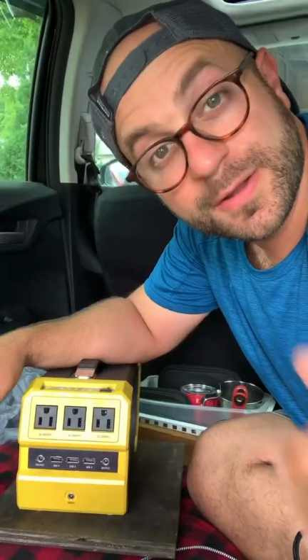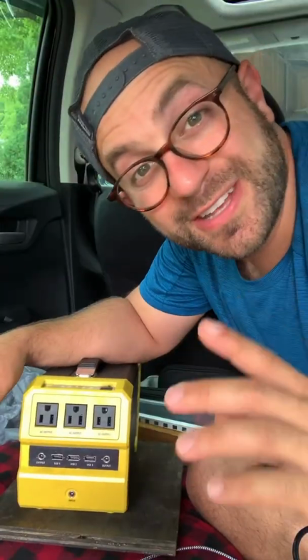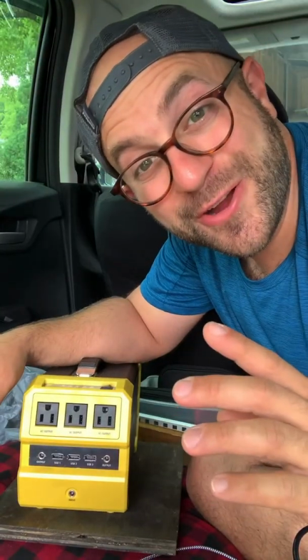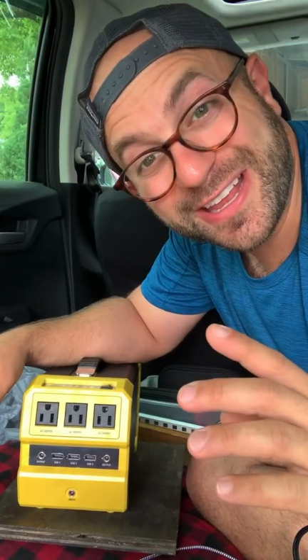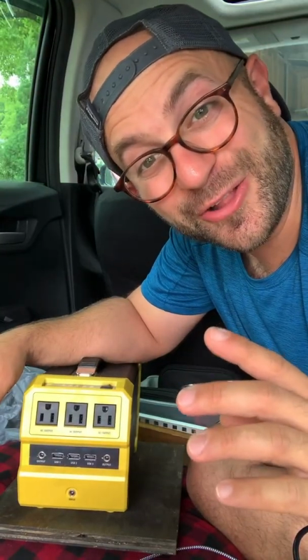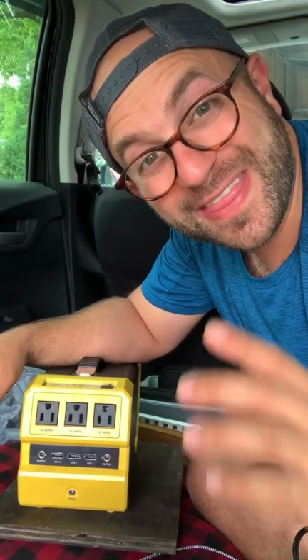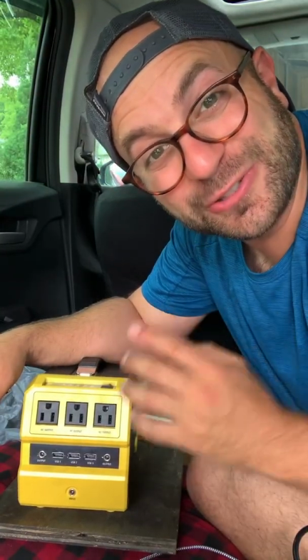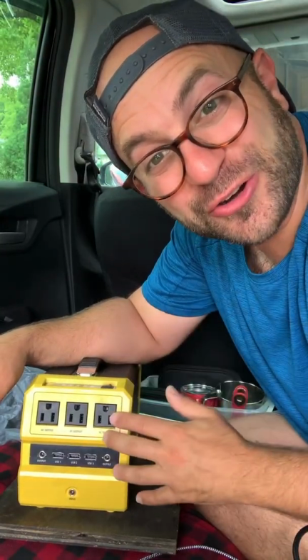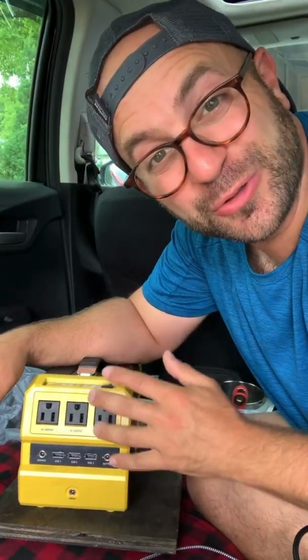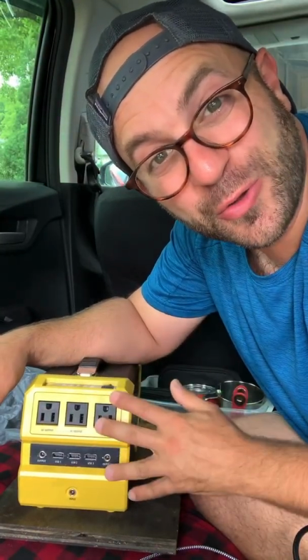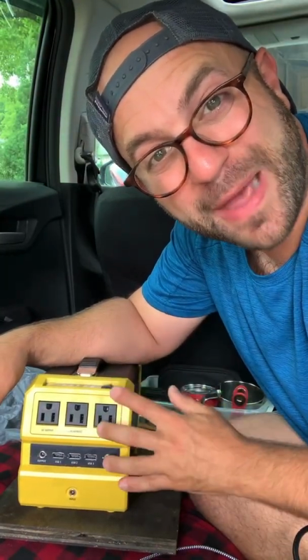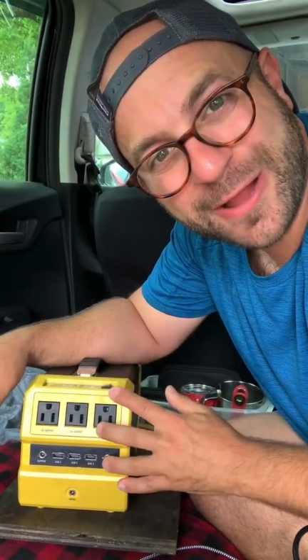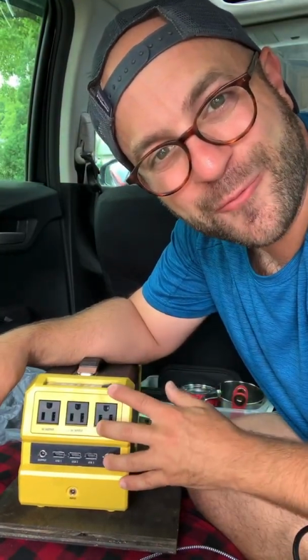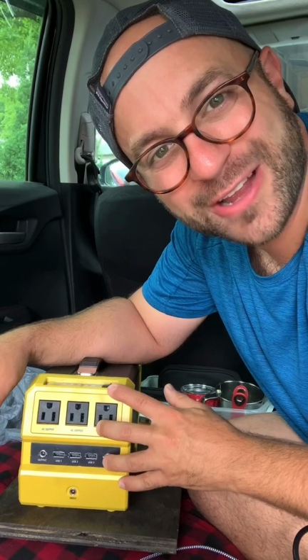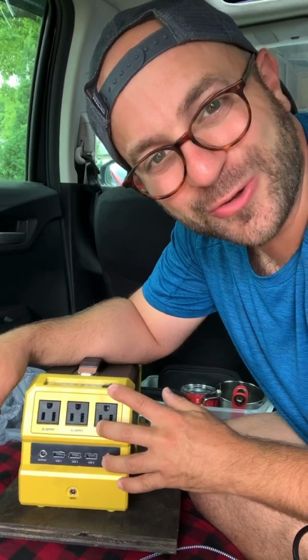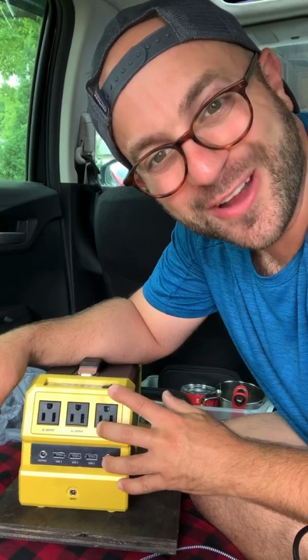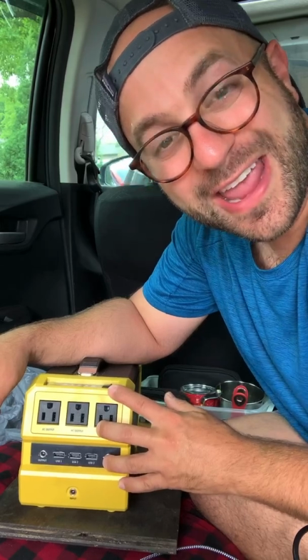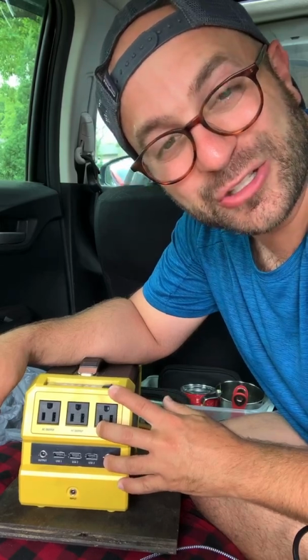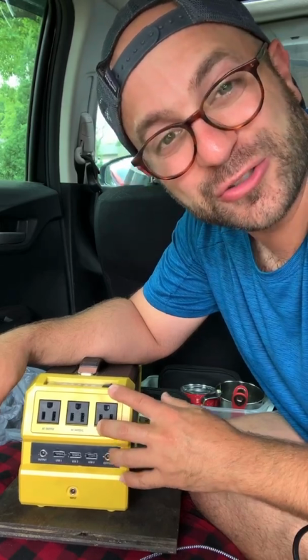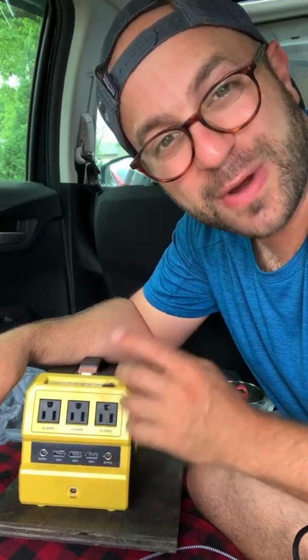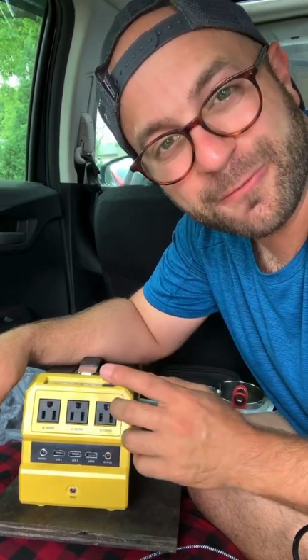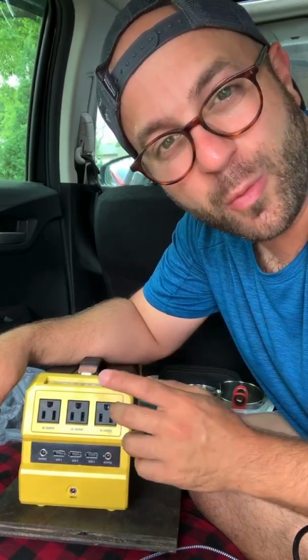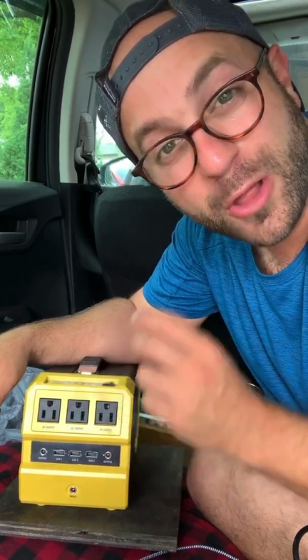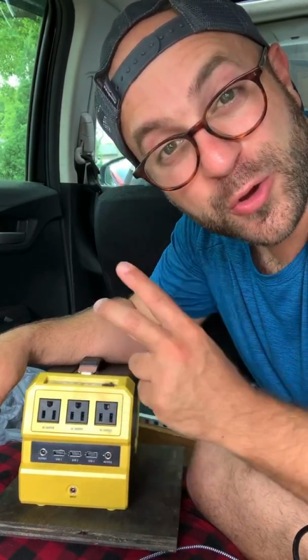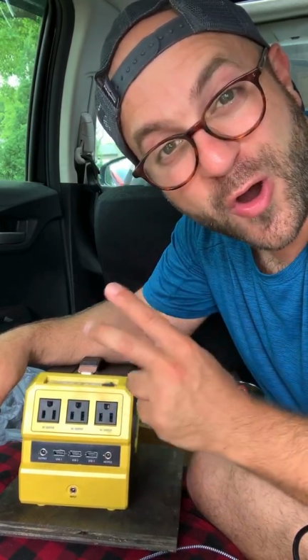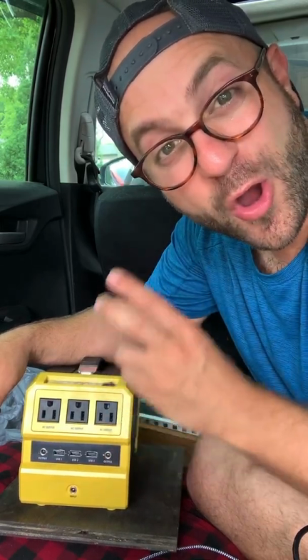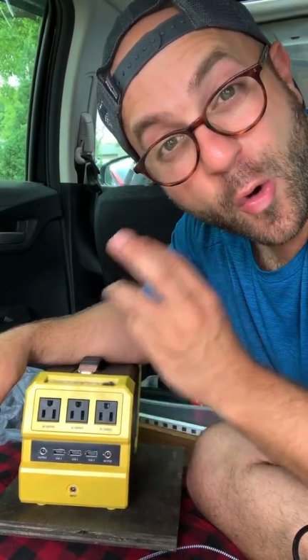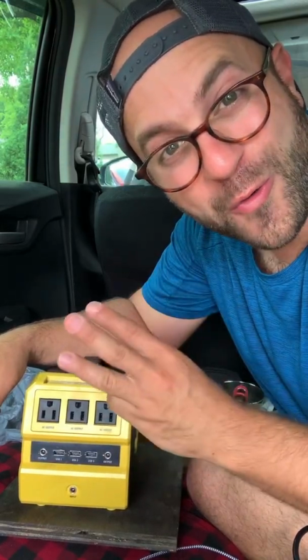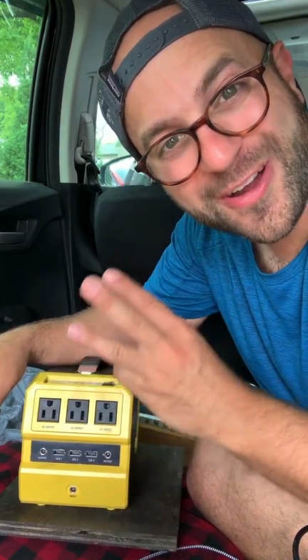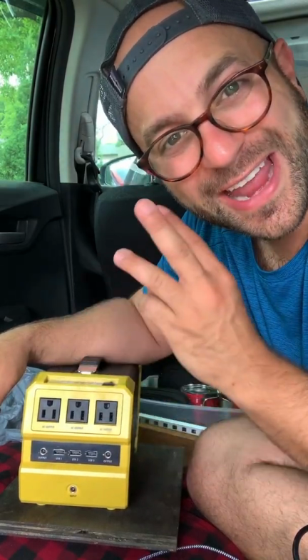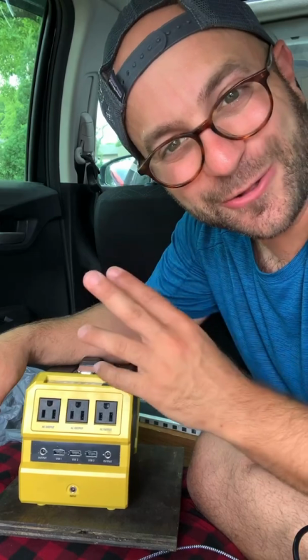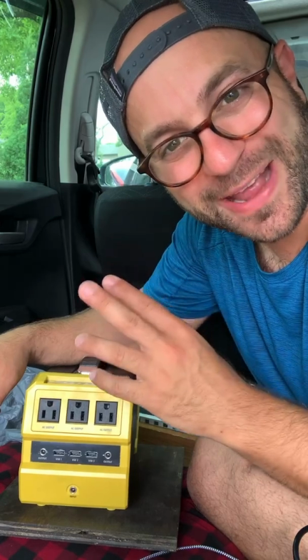Today we are taking a look at this rechargeable solar battery from Rock Solar. It can charge directly from the wall, your car, or a solar panel.